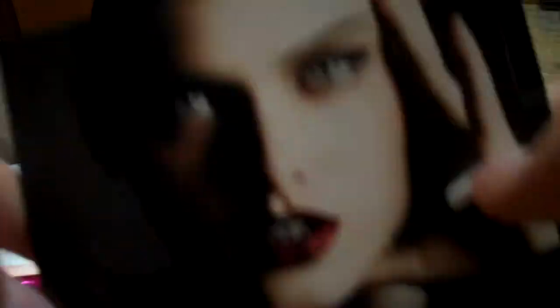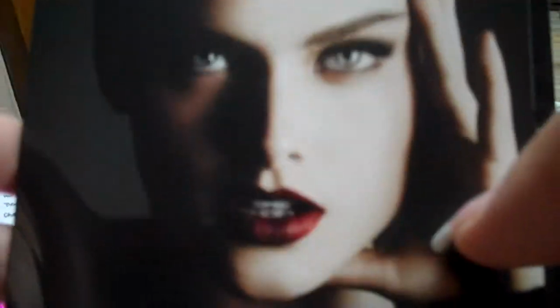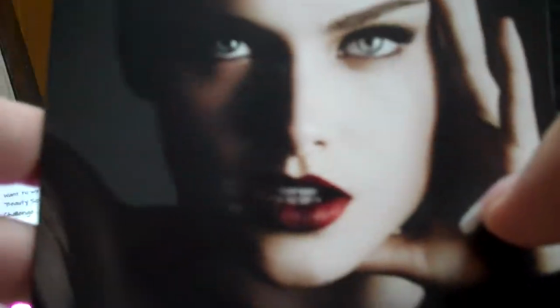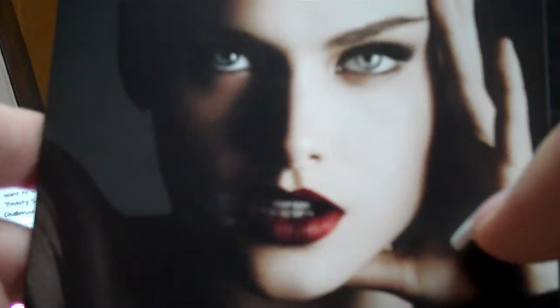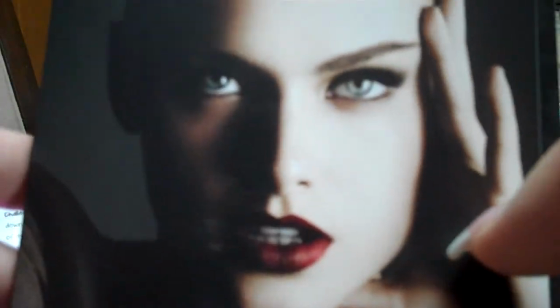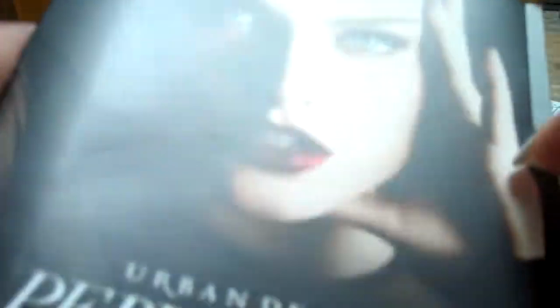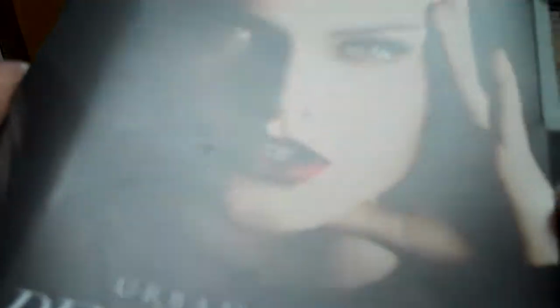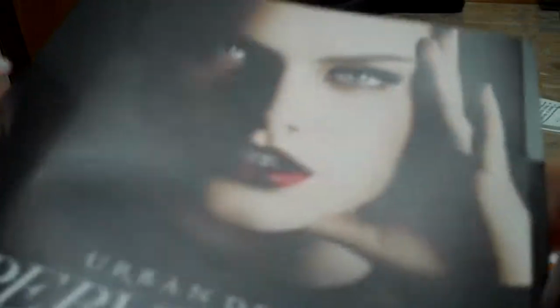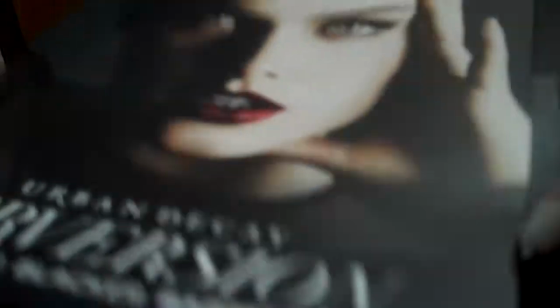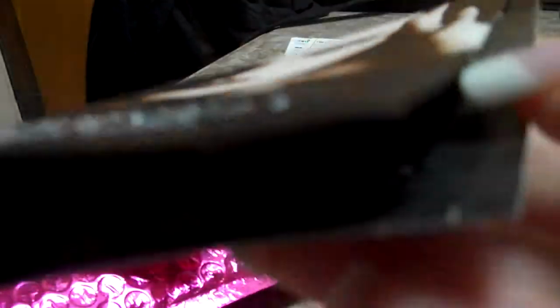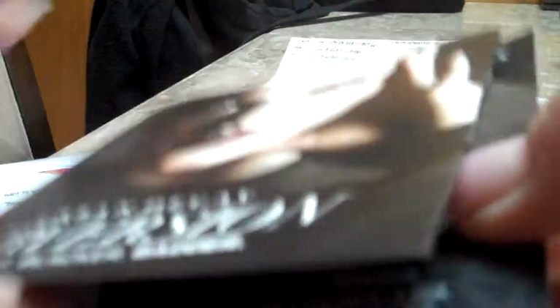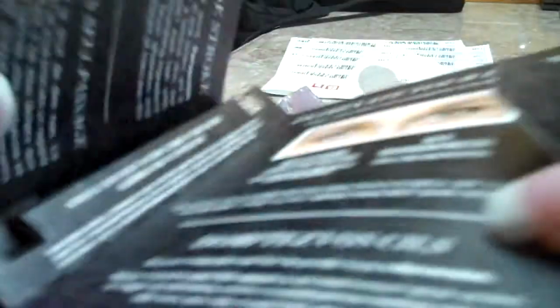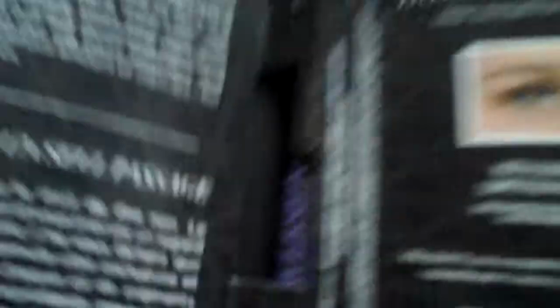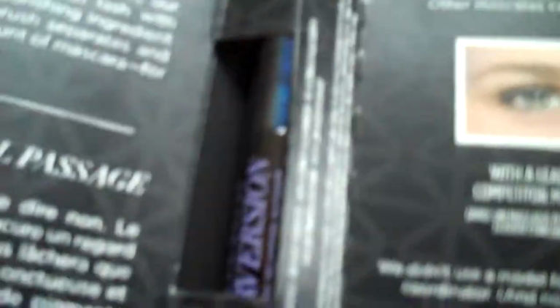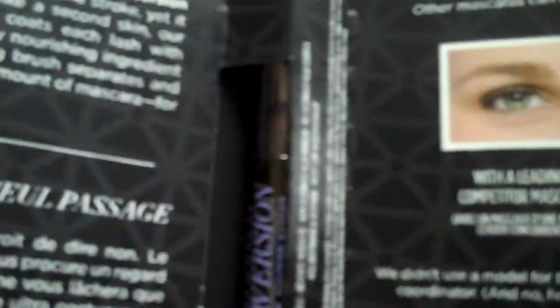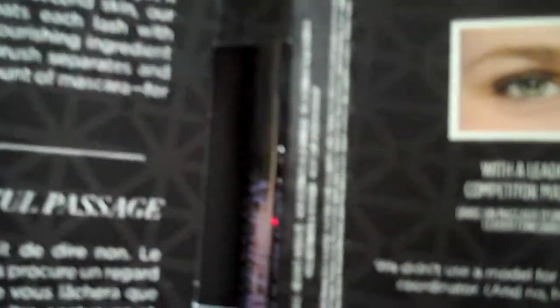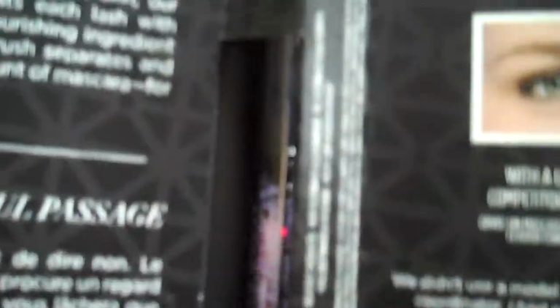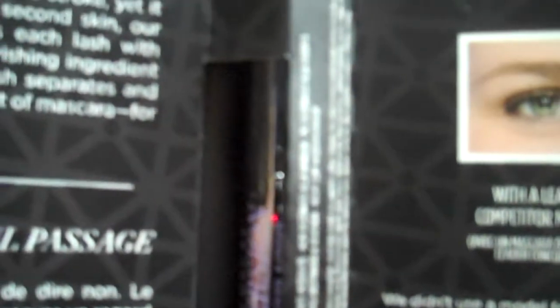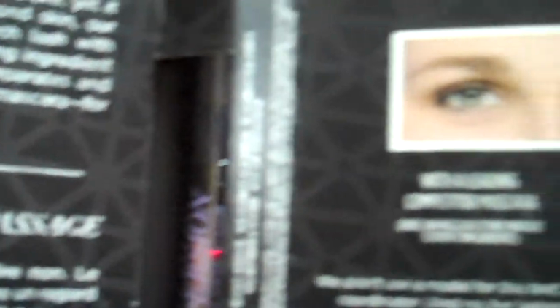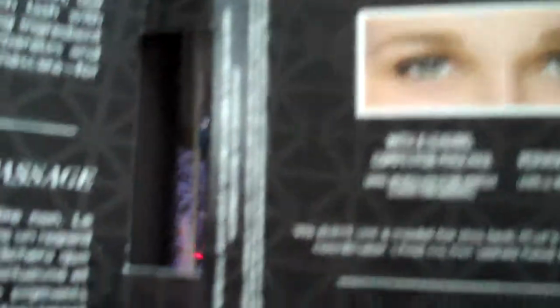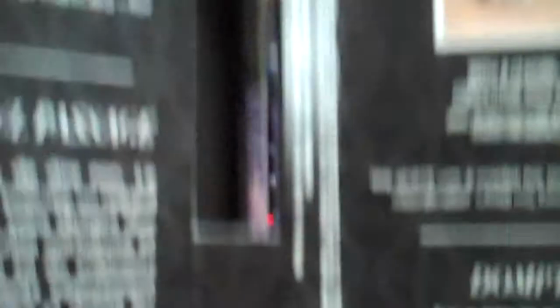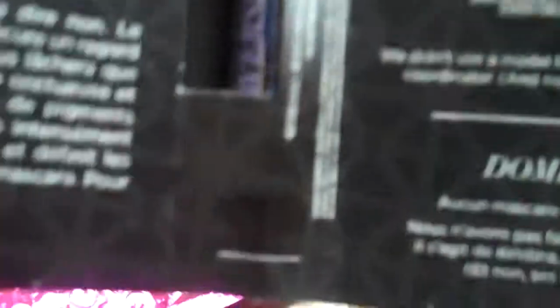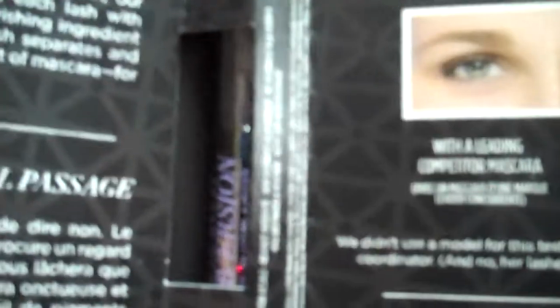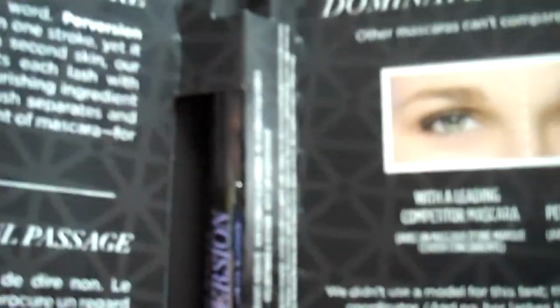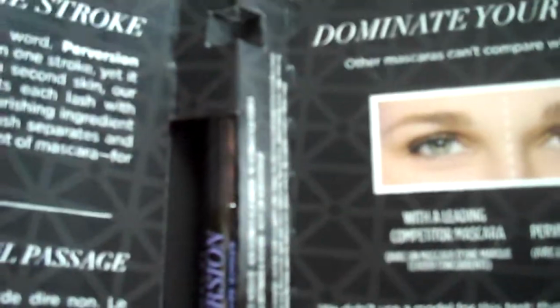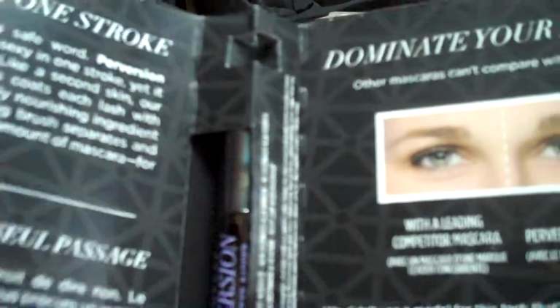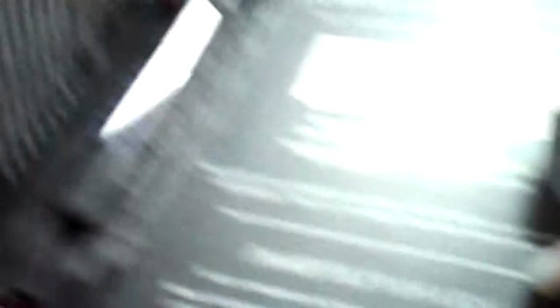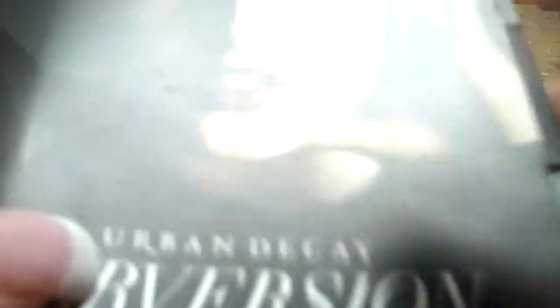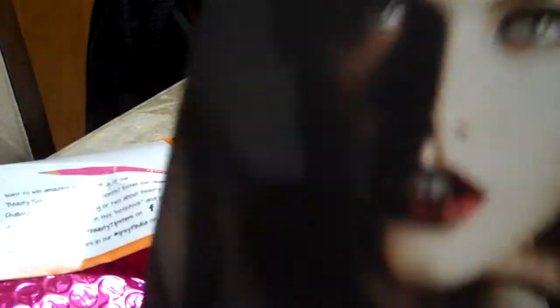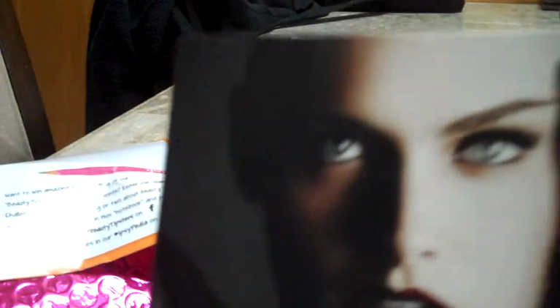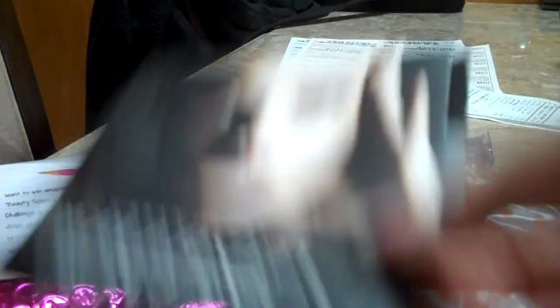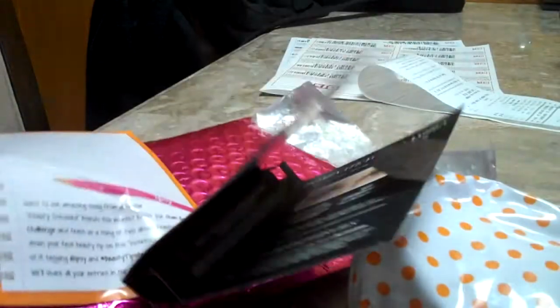On the outside of the actual Ipsy bag is the Urban Decay Perversion mascara. I received a sample of this when Urban Decay was doing their promotion — it's awesome. I actually like this mascara a lot, so I'm pretty excited that I got one in my Ipsy bag.